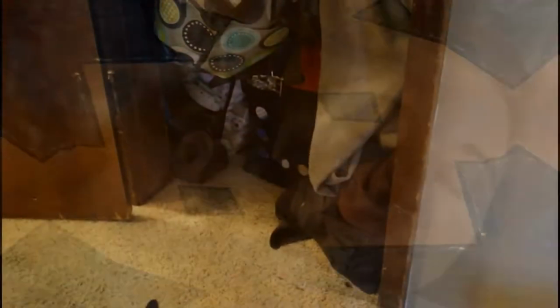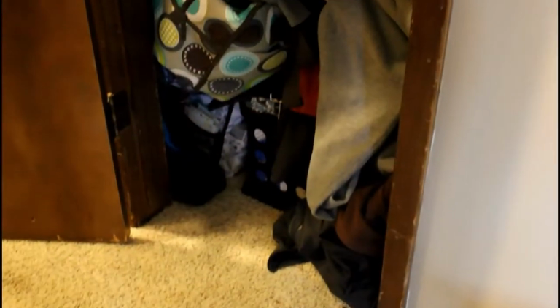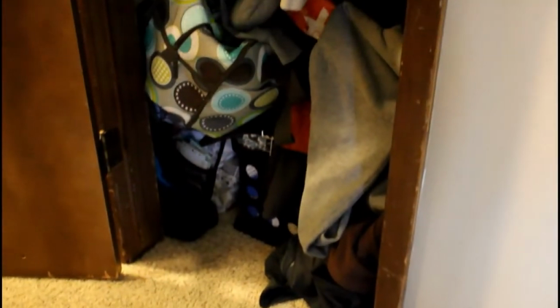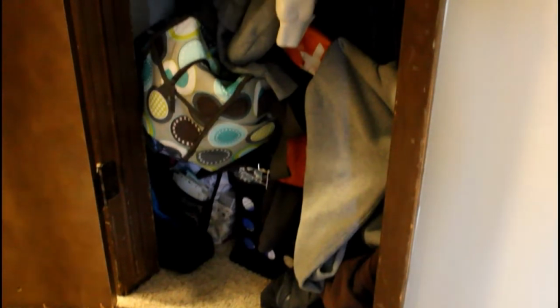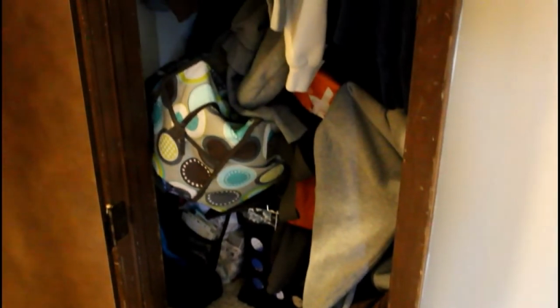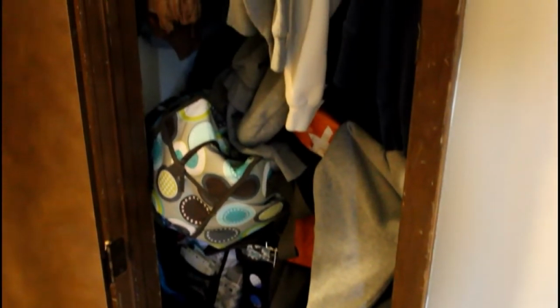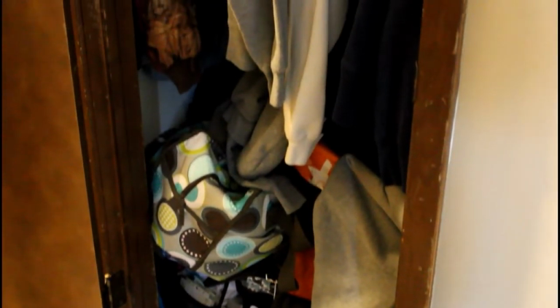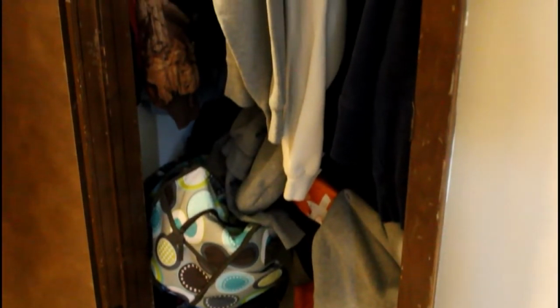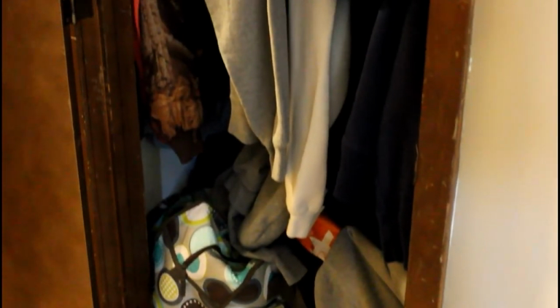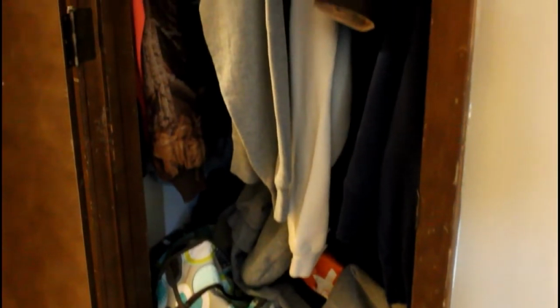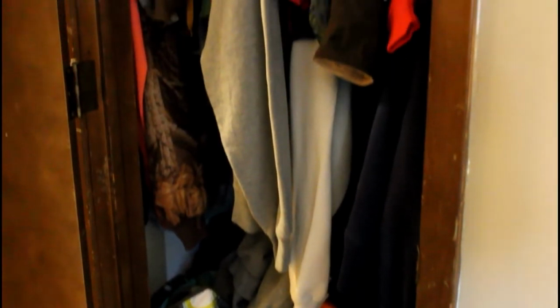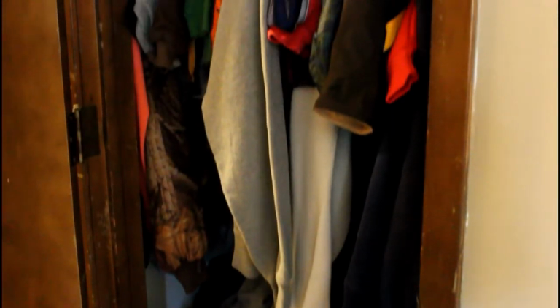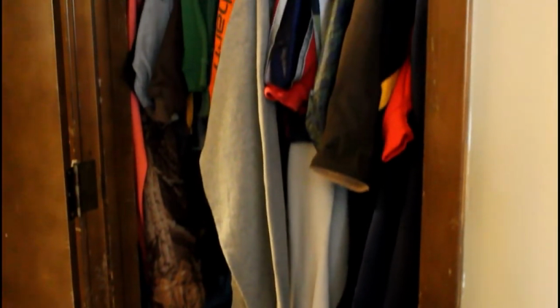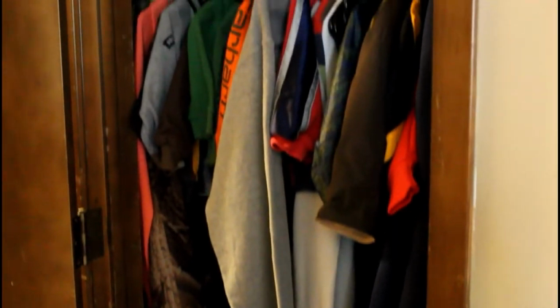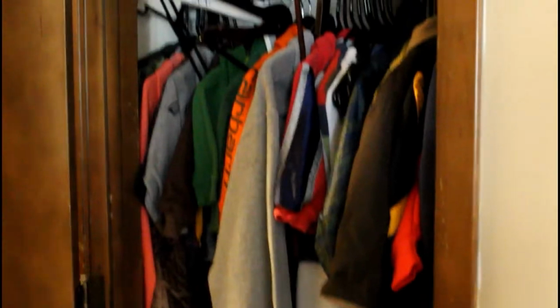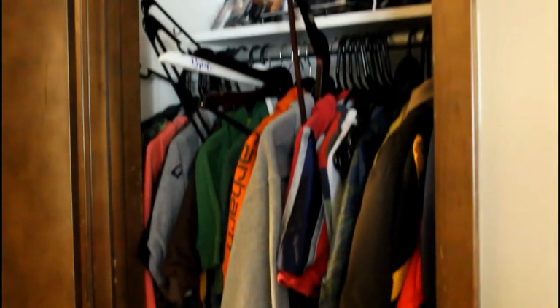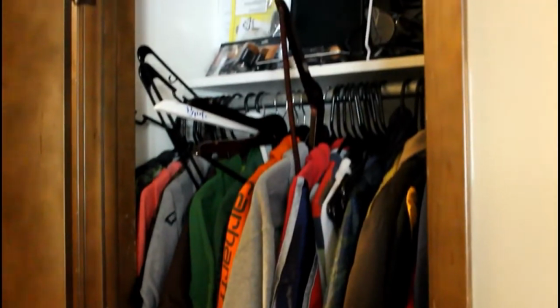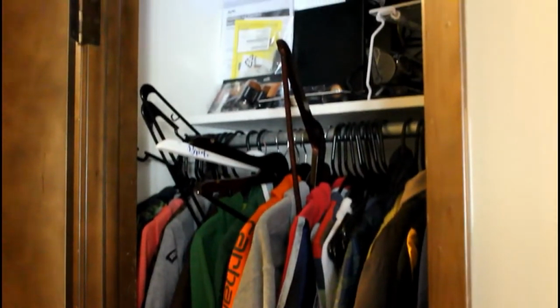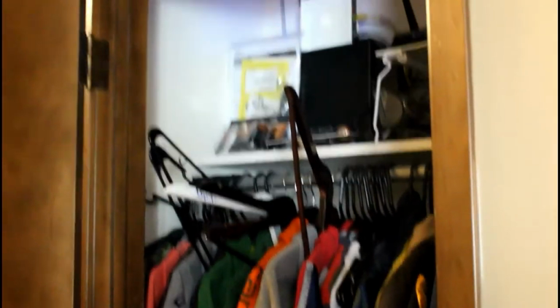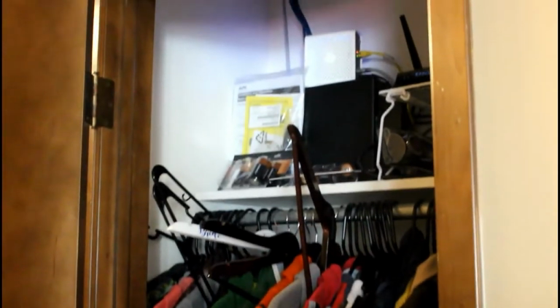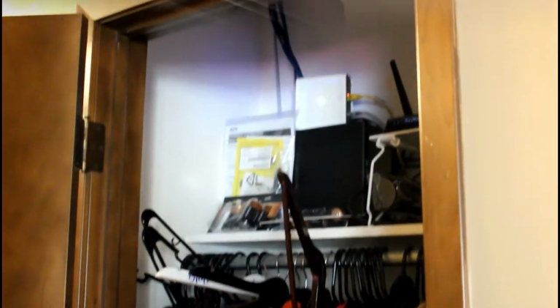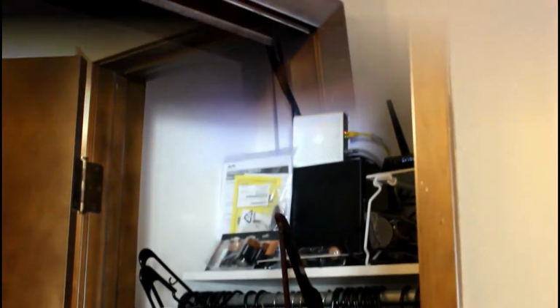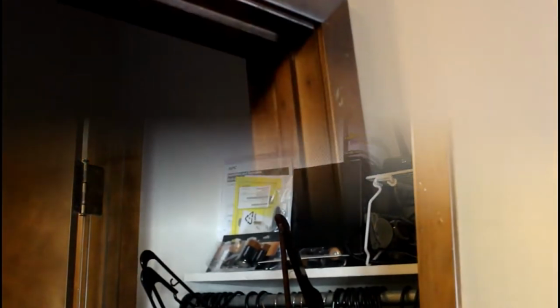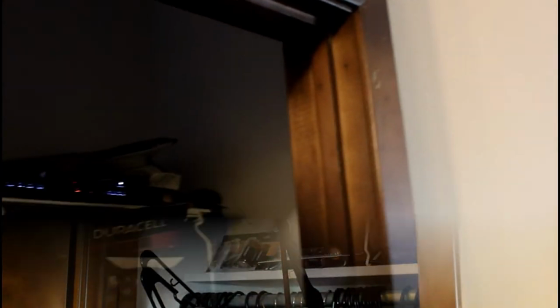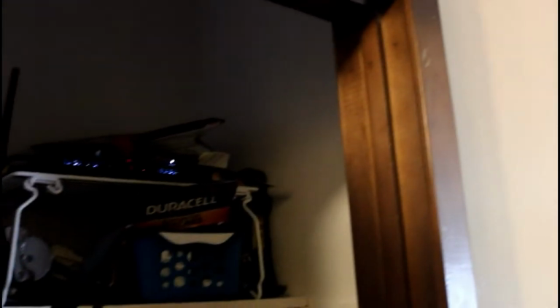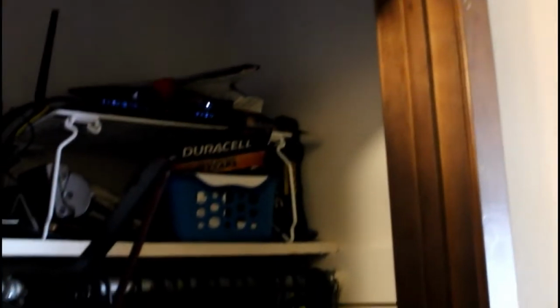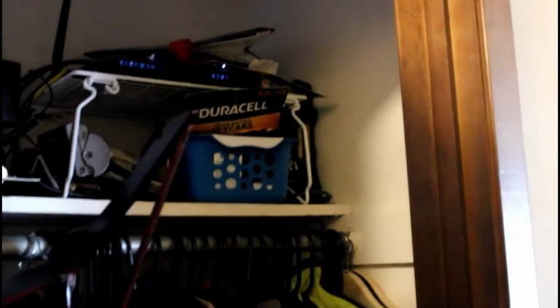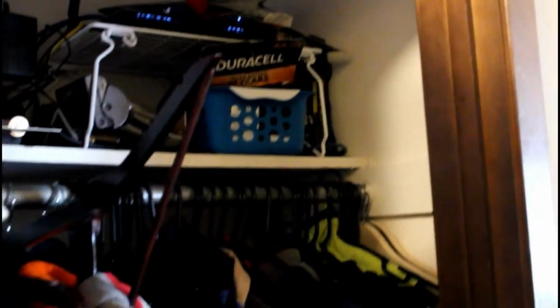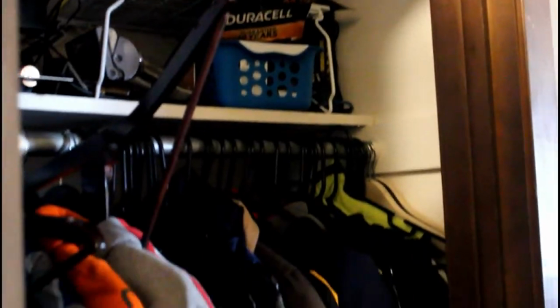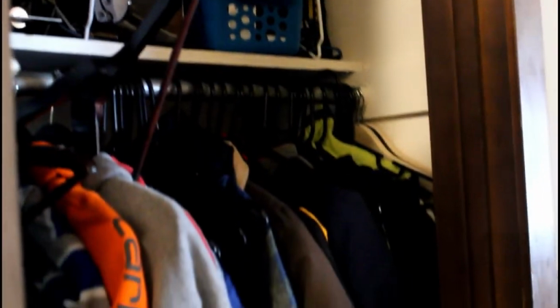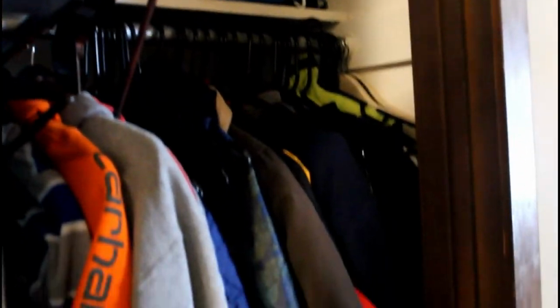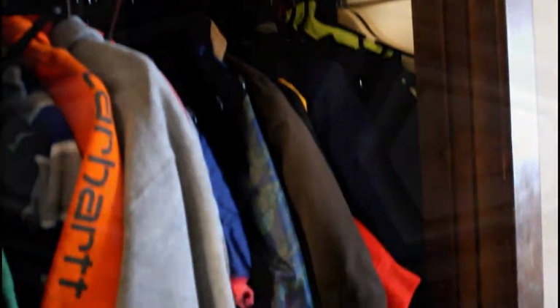Do you have that one closet in your house that you have just been dreading to organize? Well, here's your motivation today — I am tackling our sweatshirt coat closet.